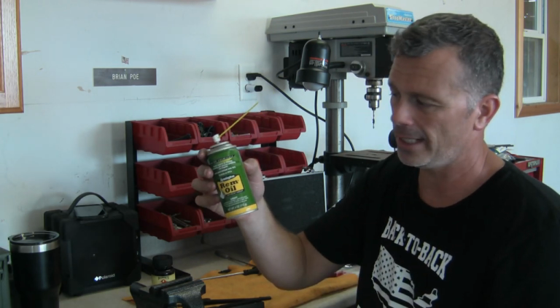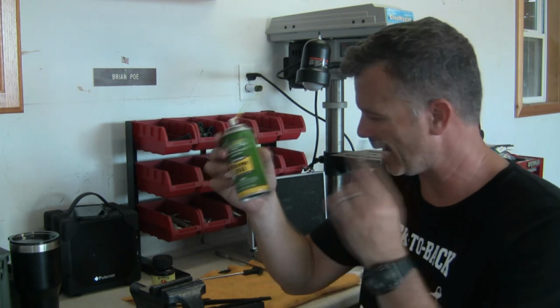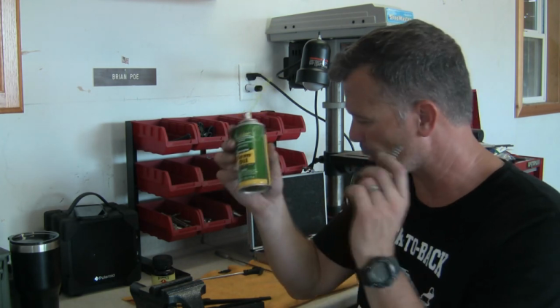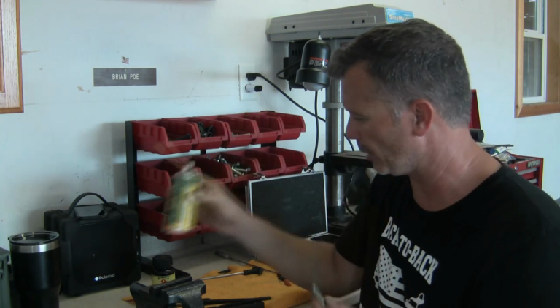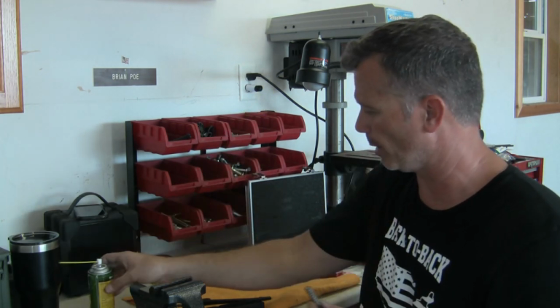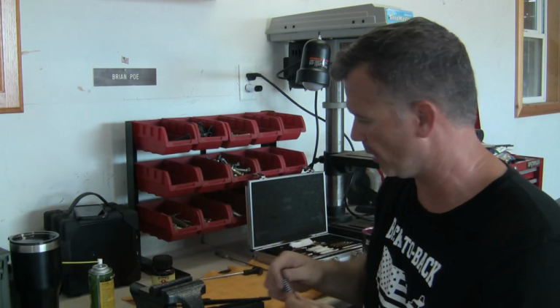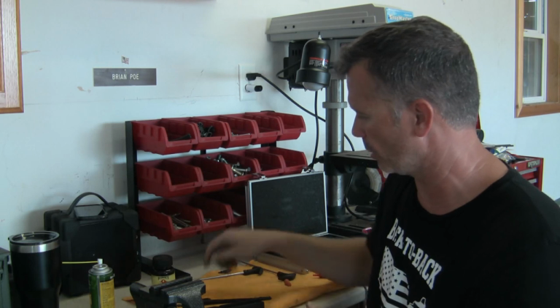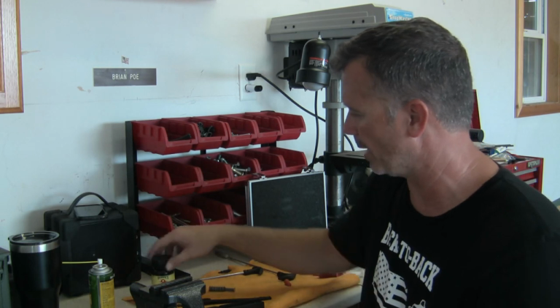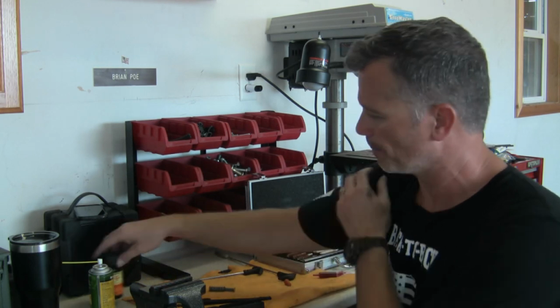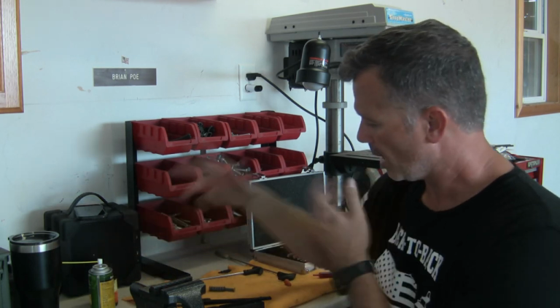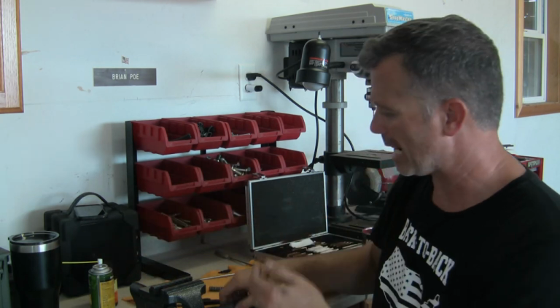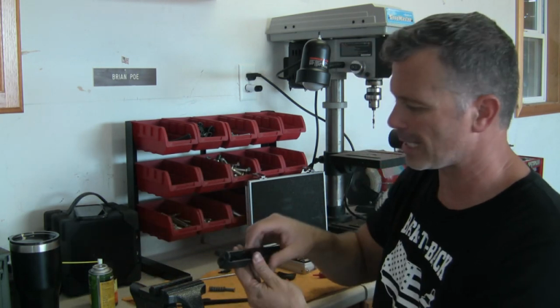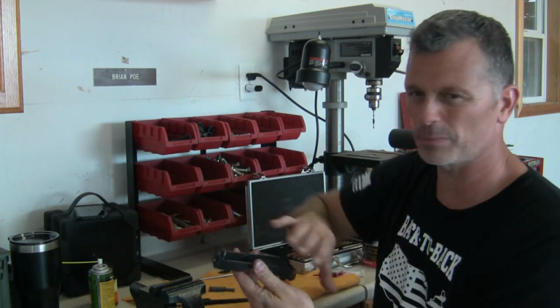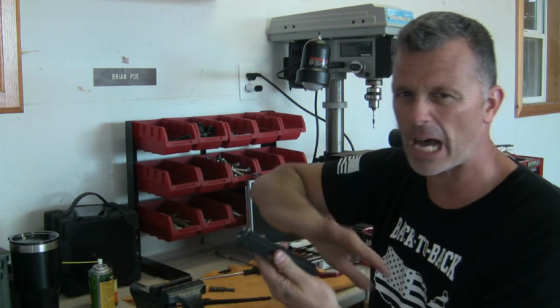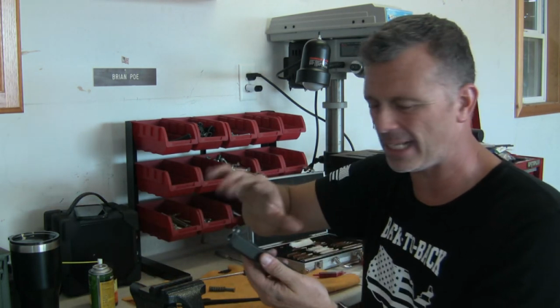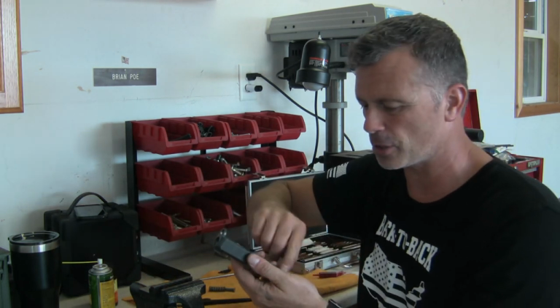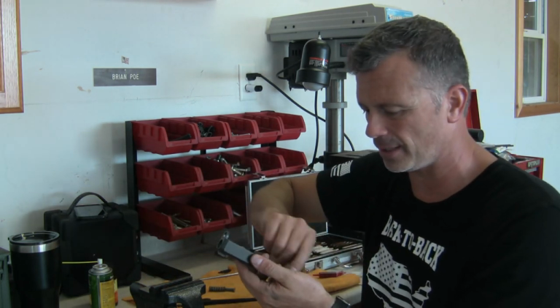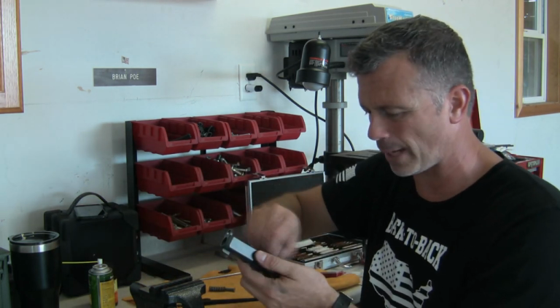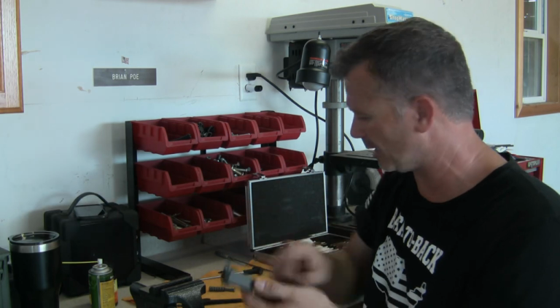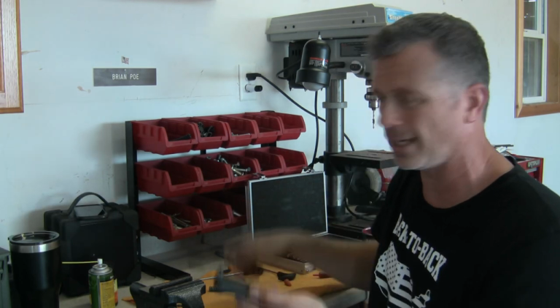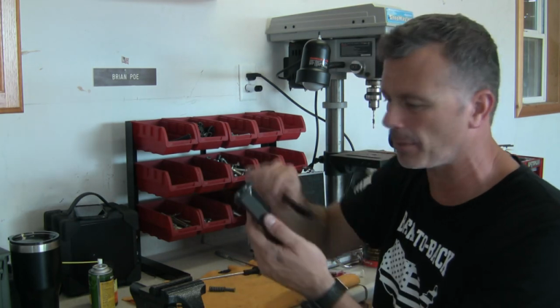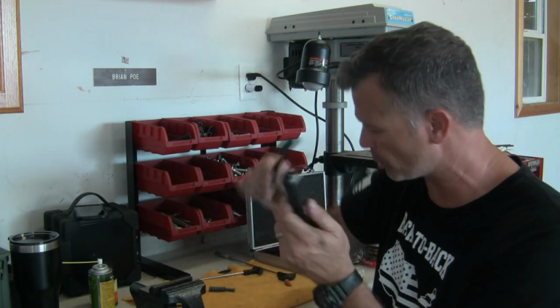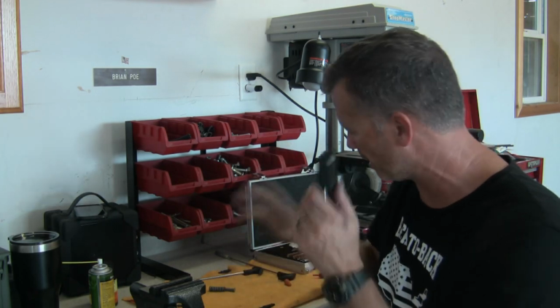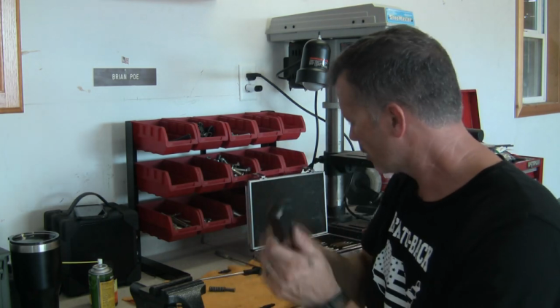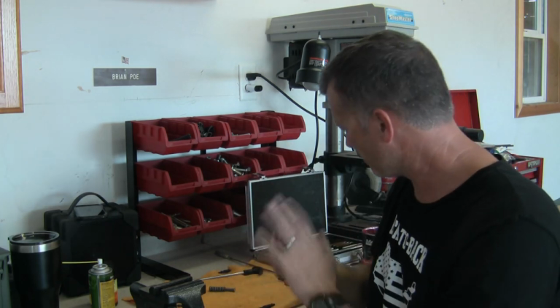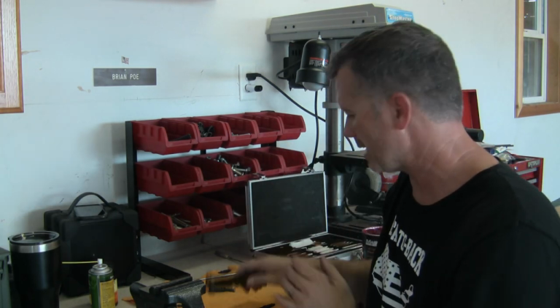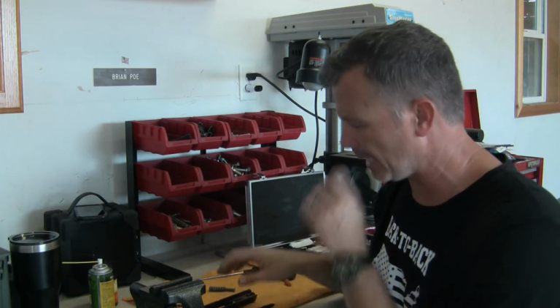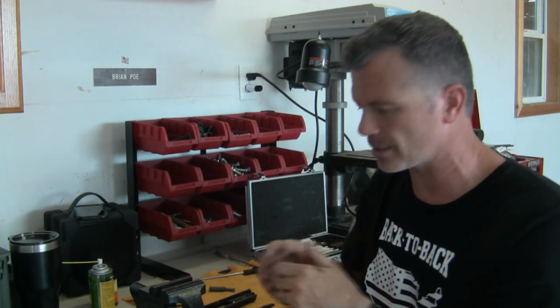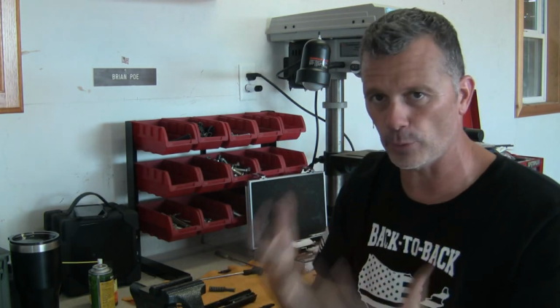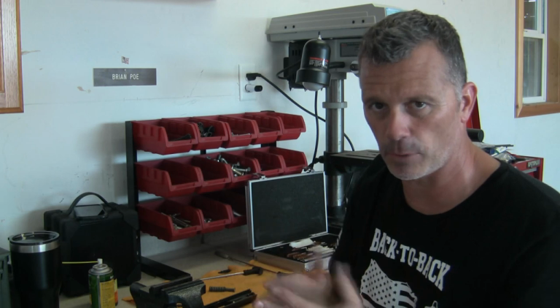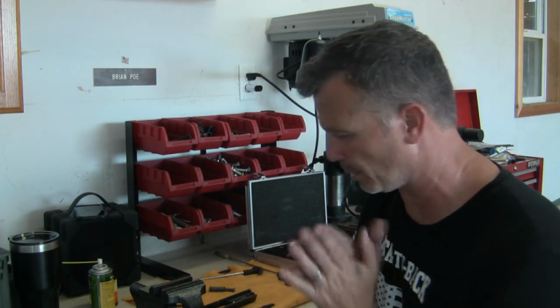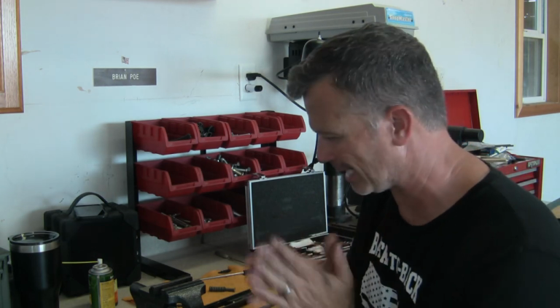I'll show you what I do with the rim oil in just a little bit. With the Hoppe's, I don't glob it in there — I'll just put it thinly on a rag and clean everything, take my brush and scrub it. So I get everything nice and clean, and now it's time to reassemble the gun and put it back together.